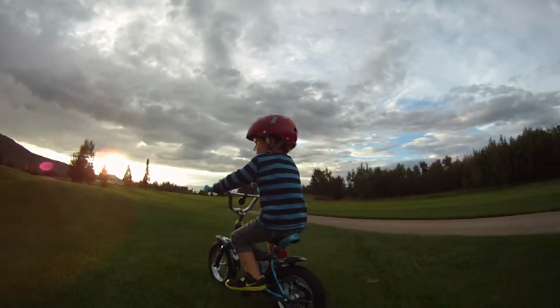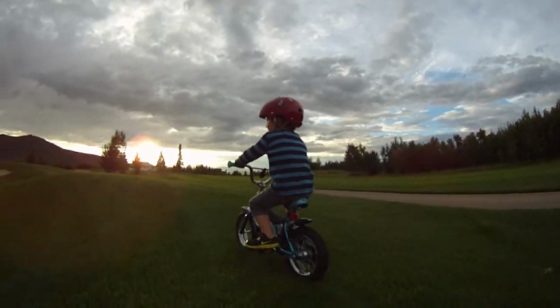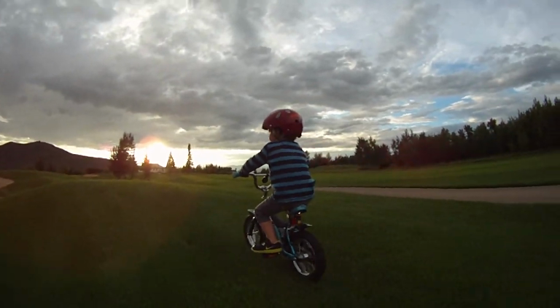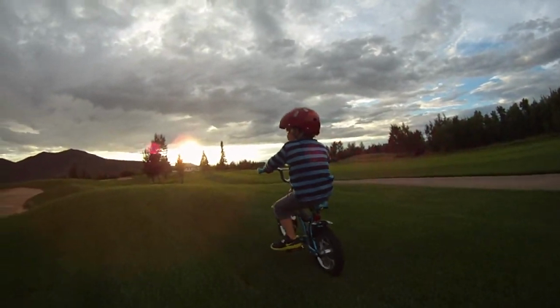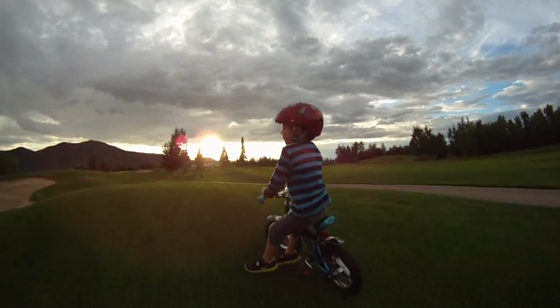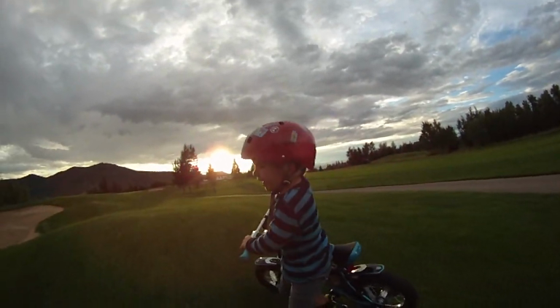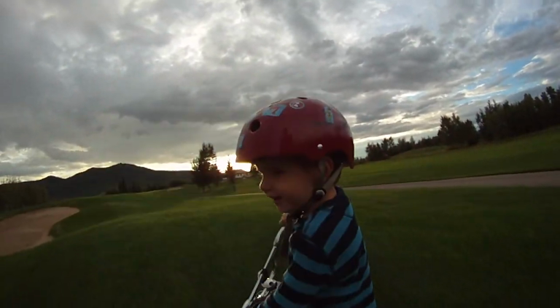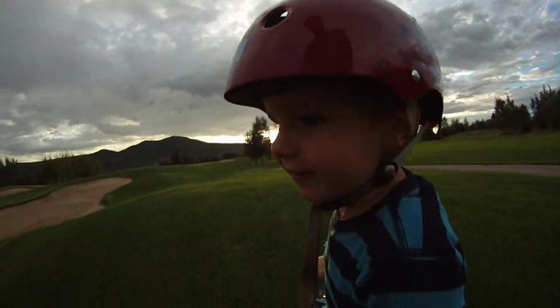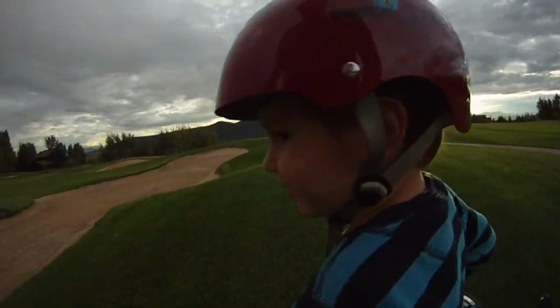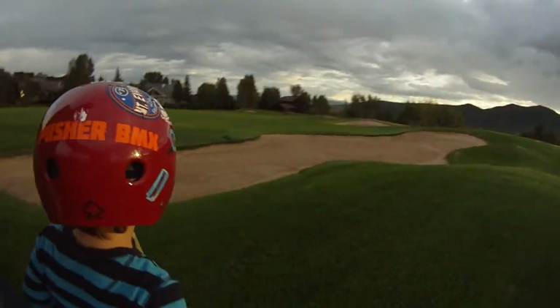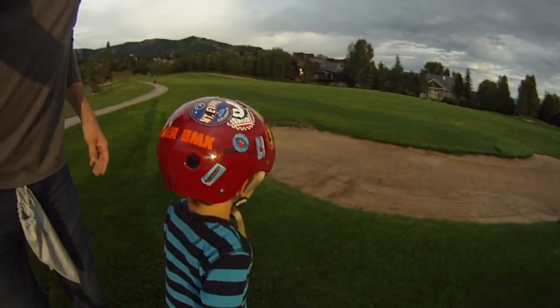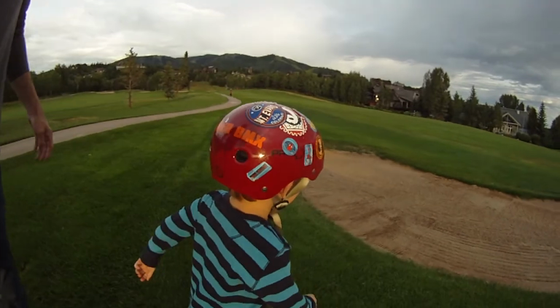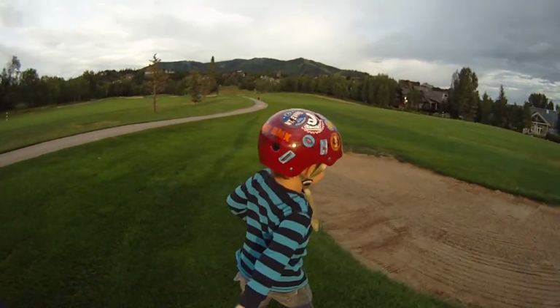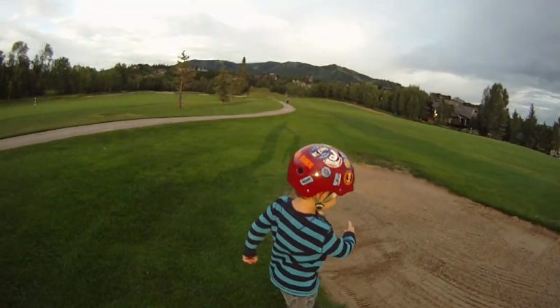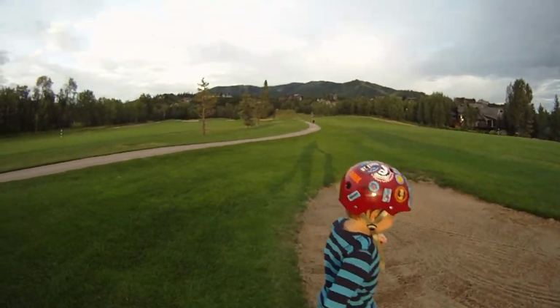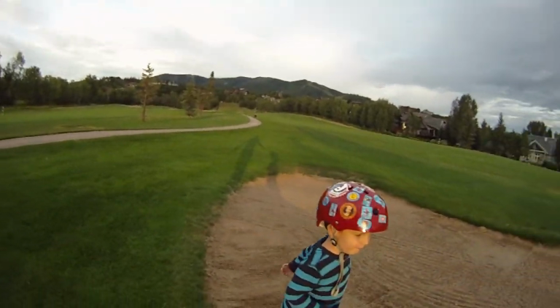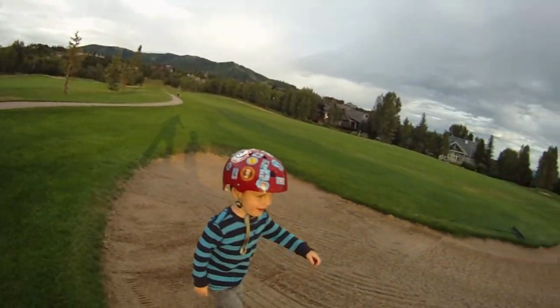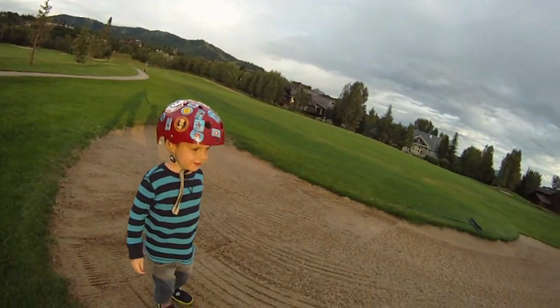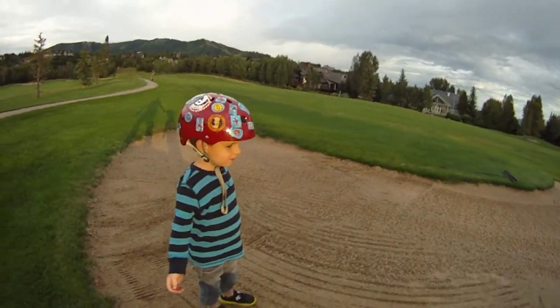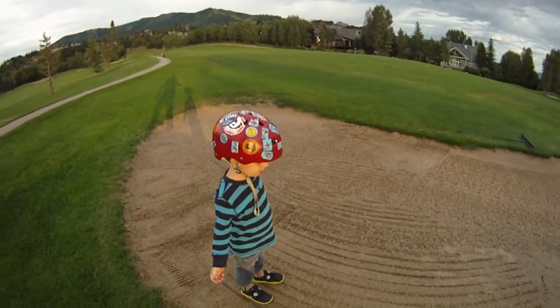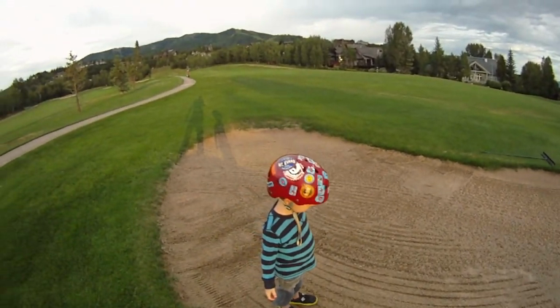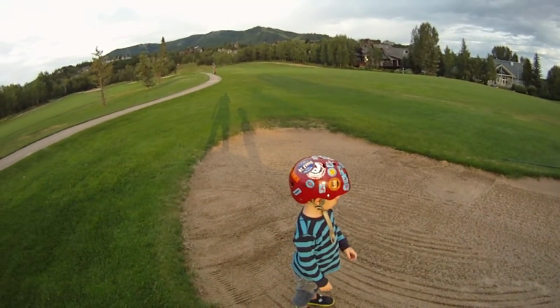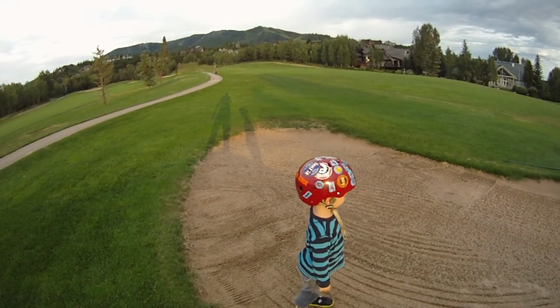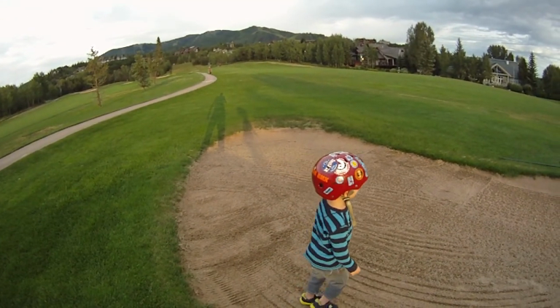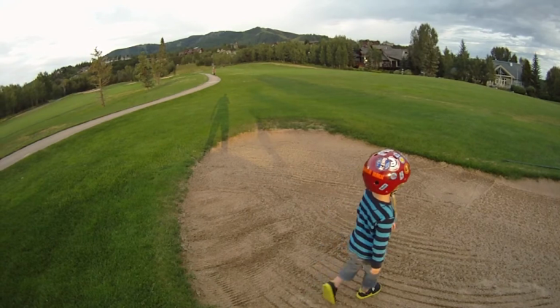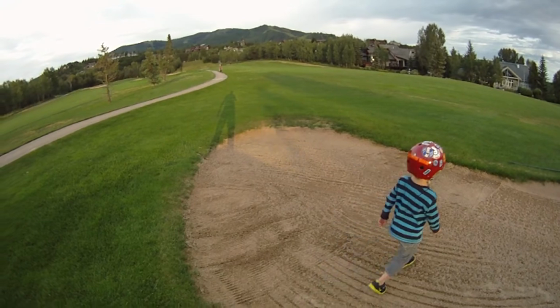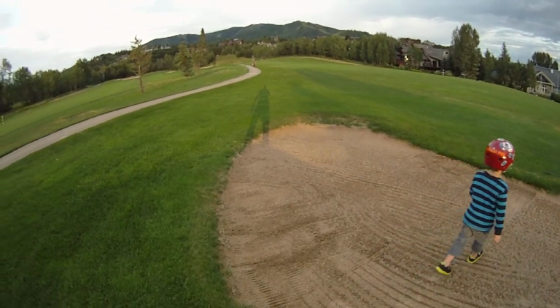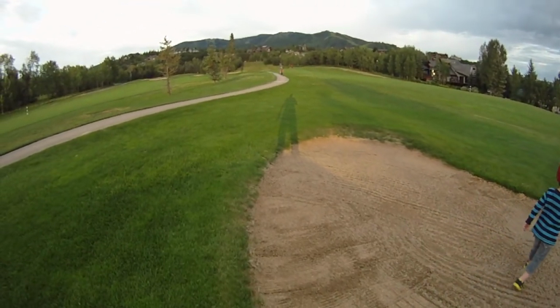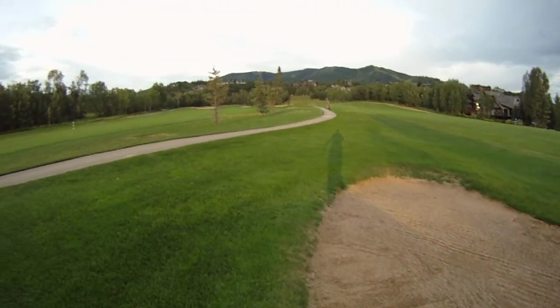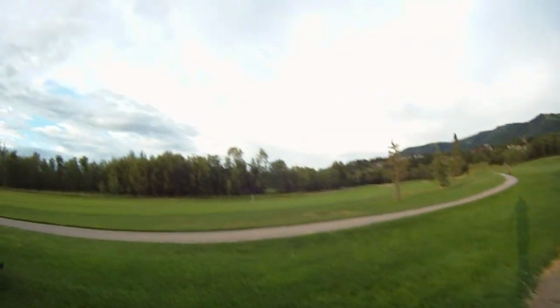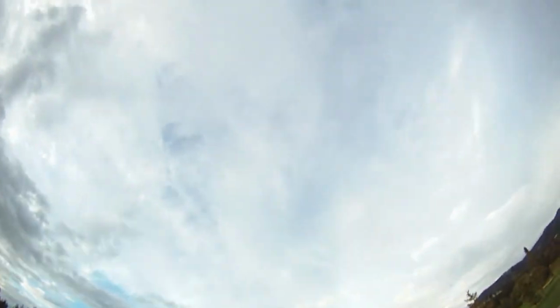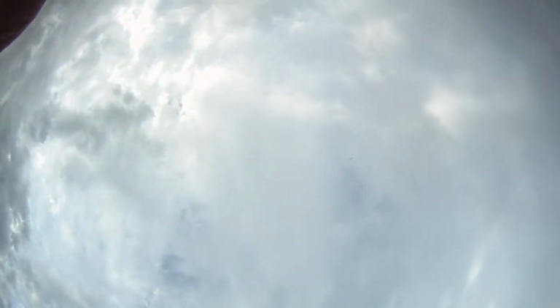I made it to the sand pit! You didn't go into the sand pit though. I made it to the sand pit!